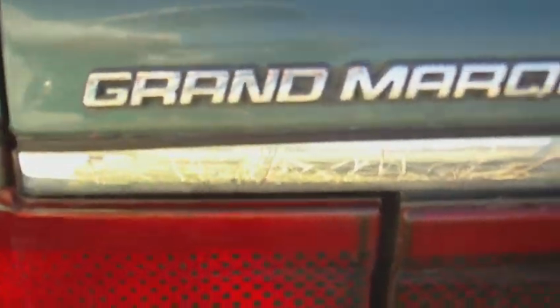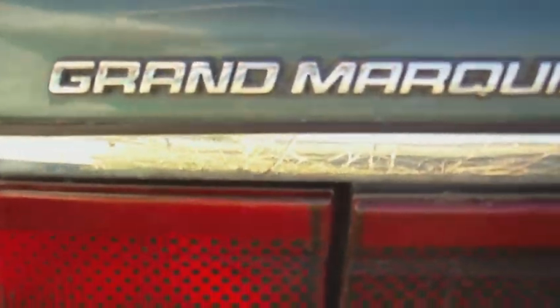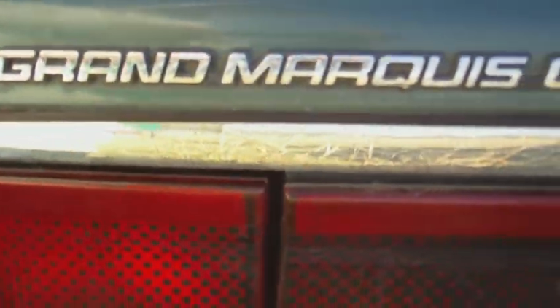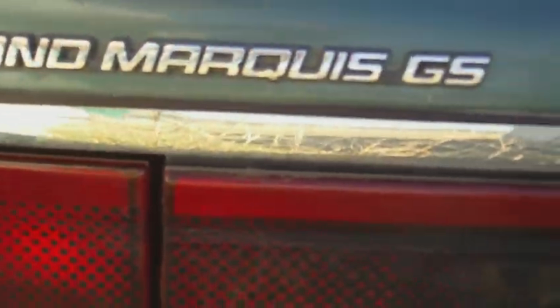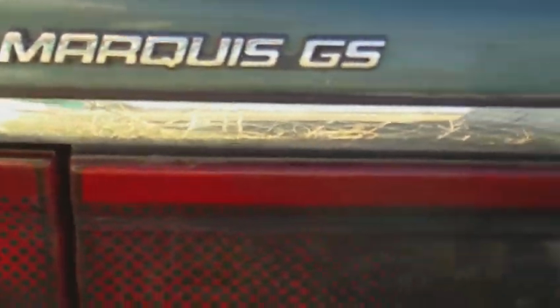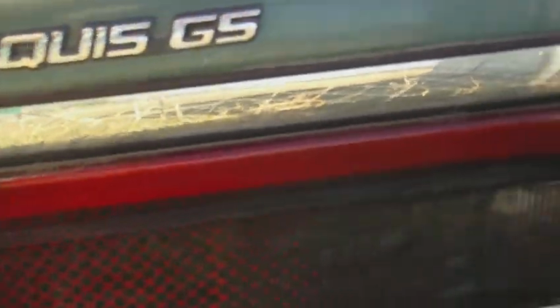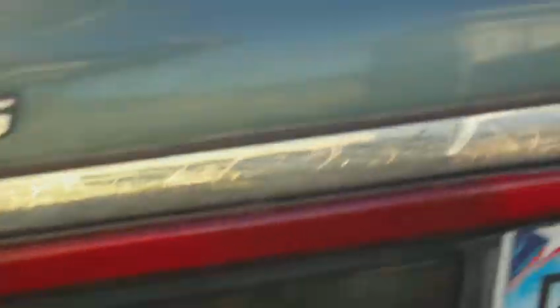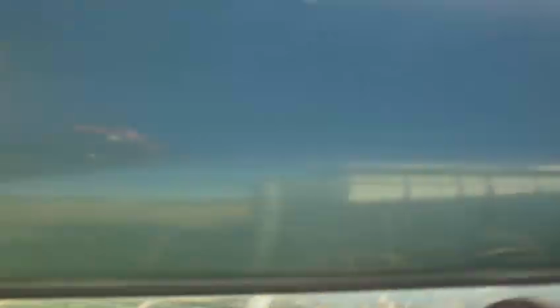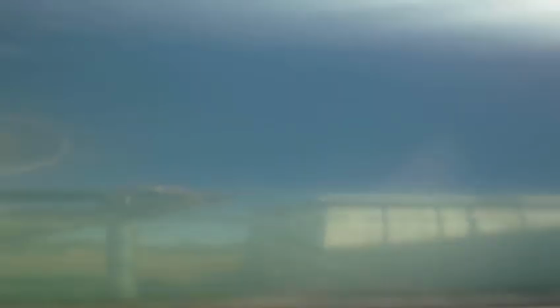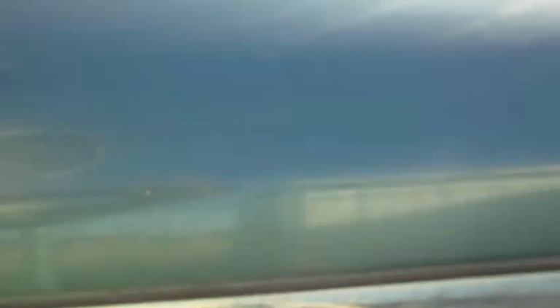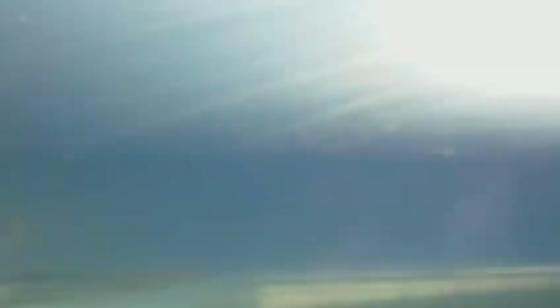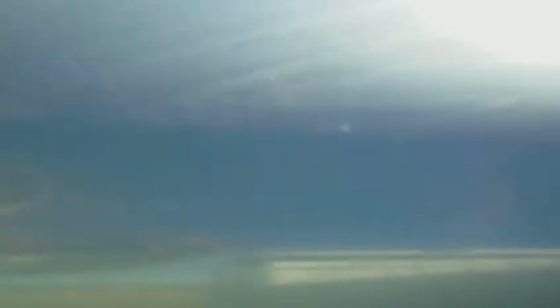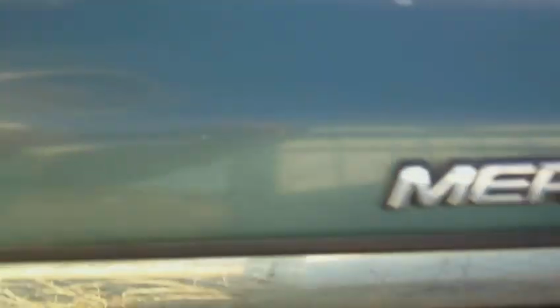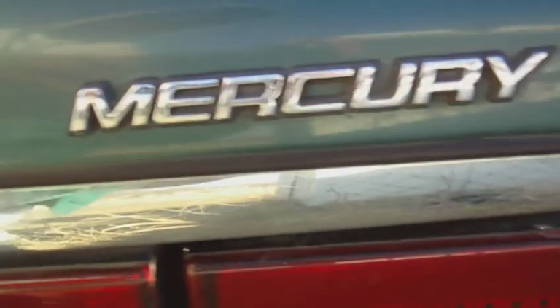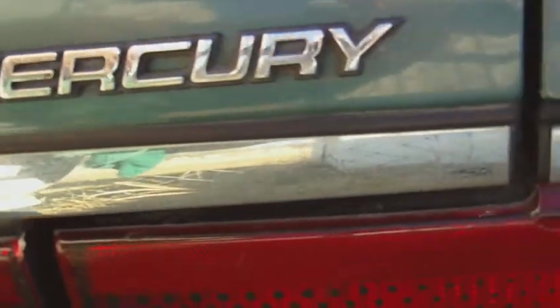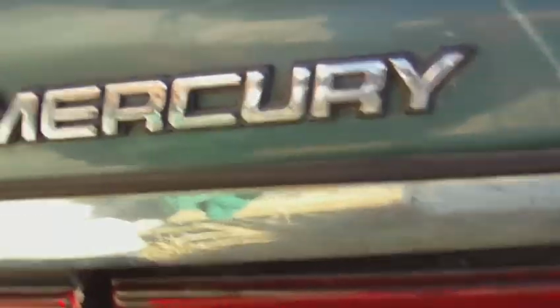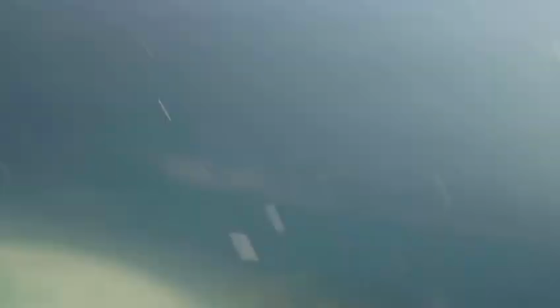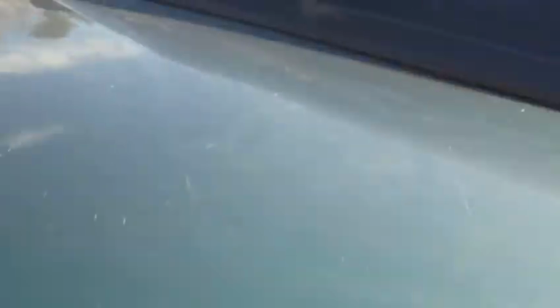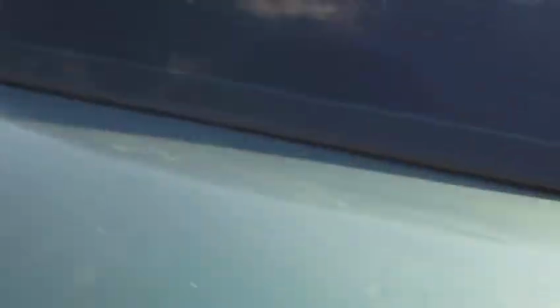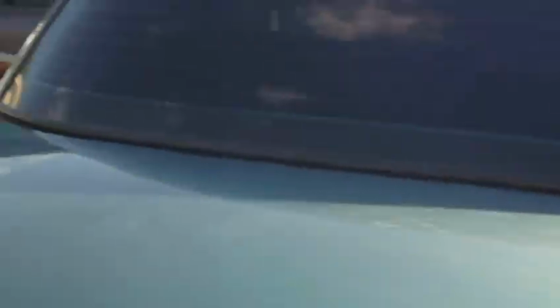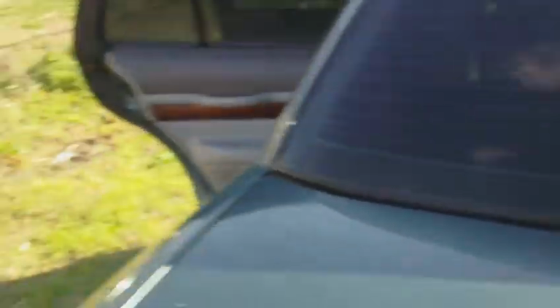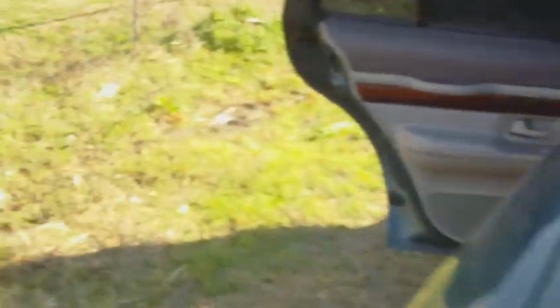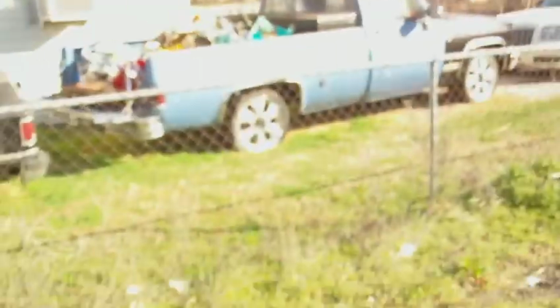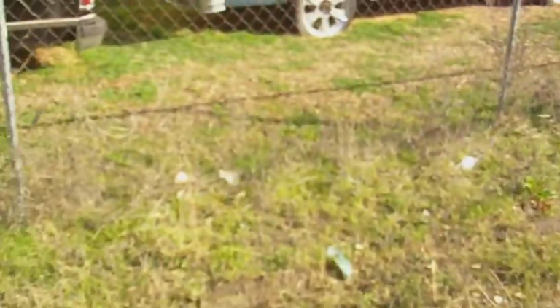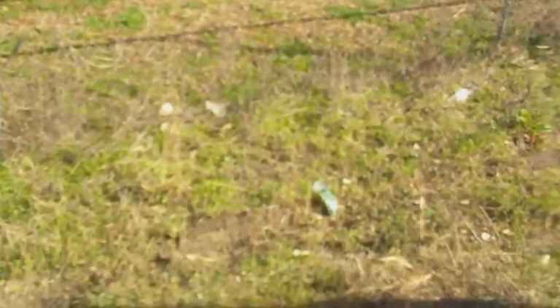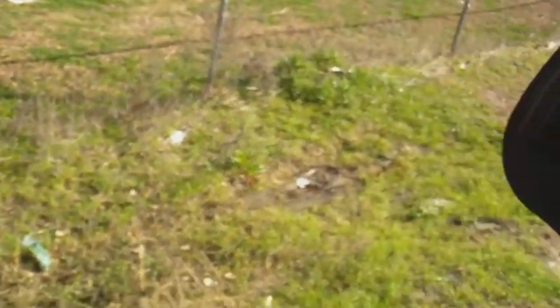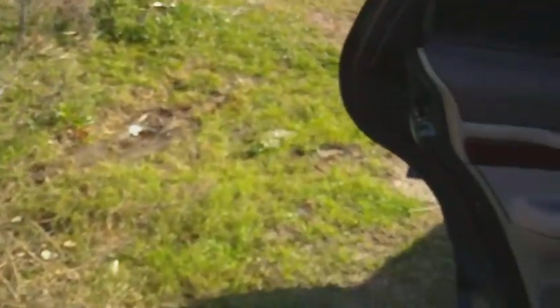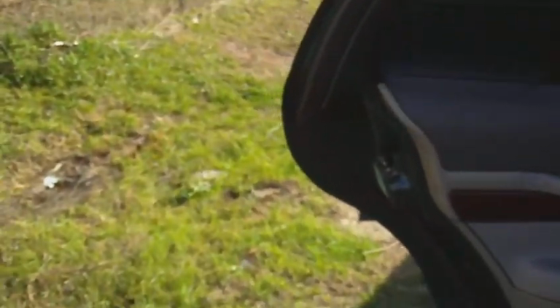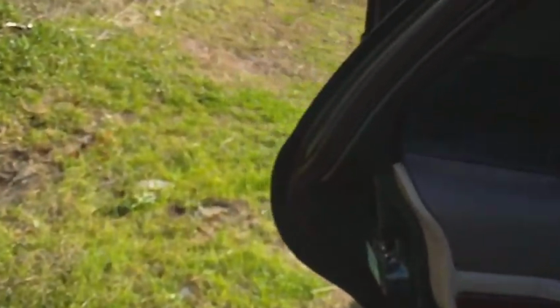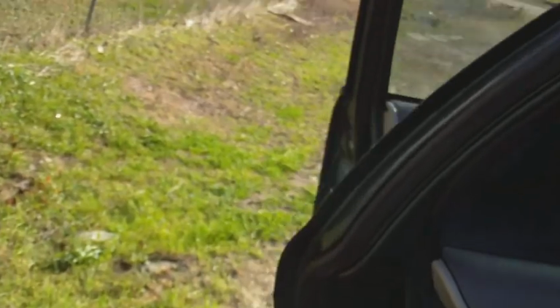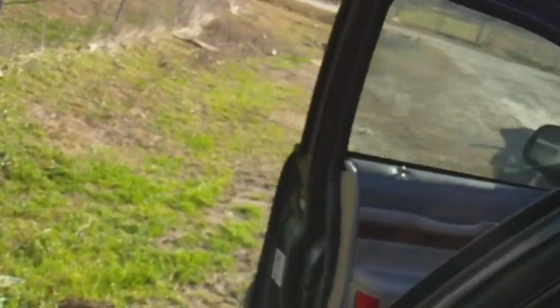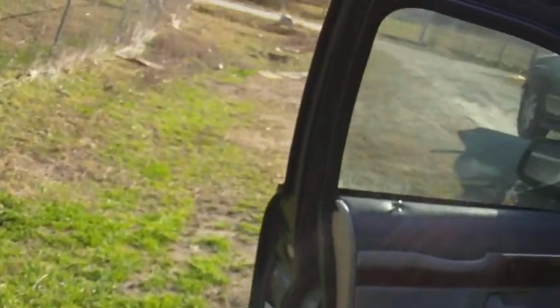Got my key — GS, Mercury. Let me pop this hood.